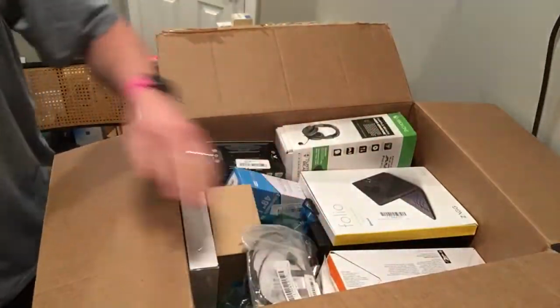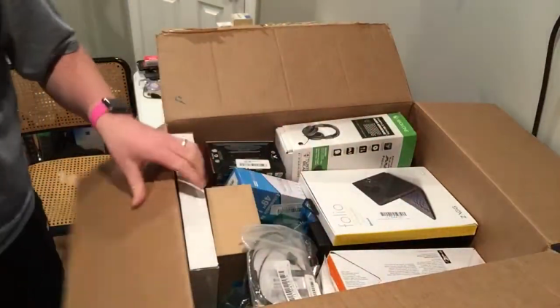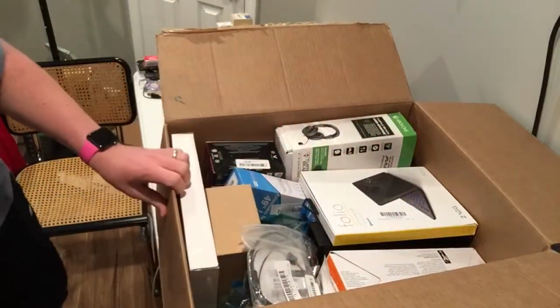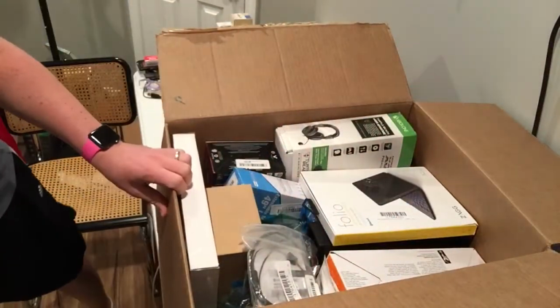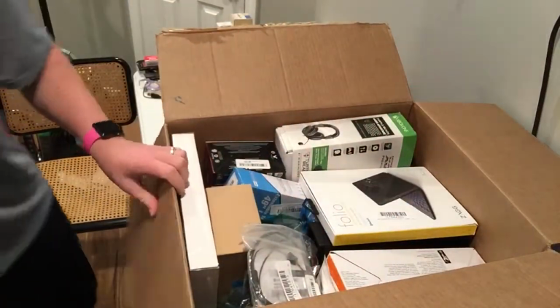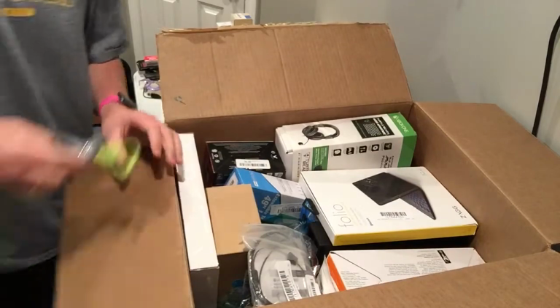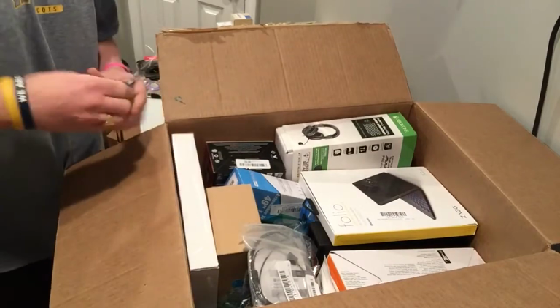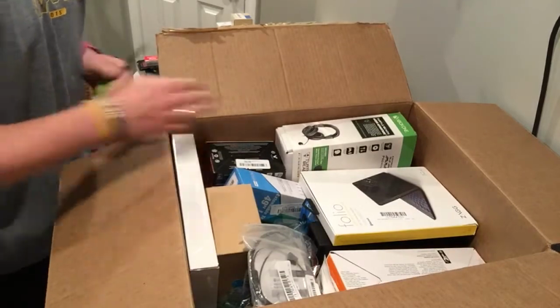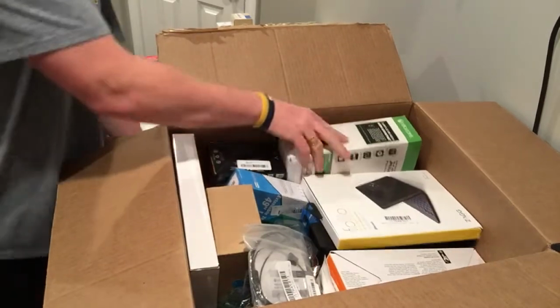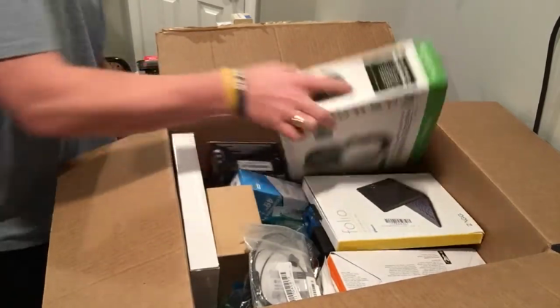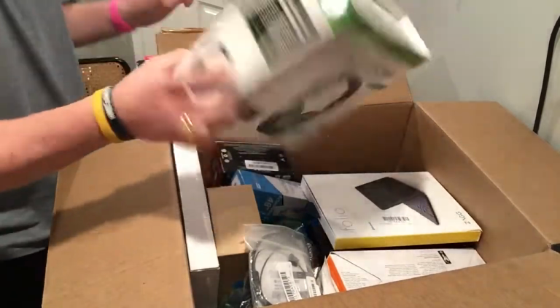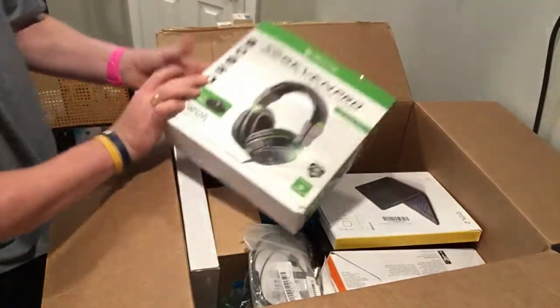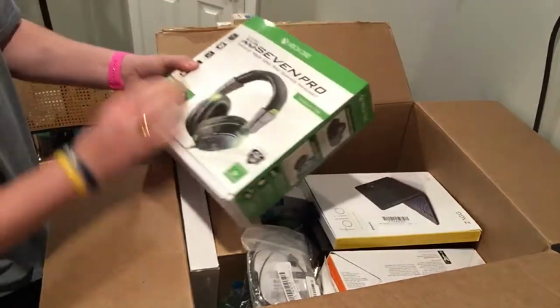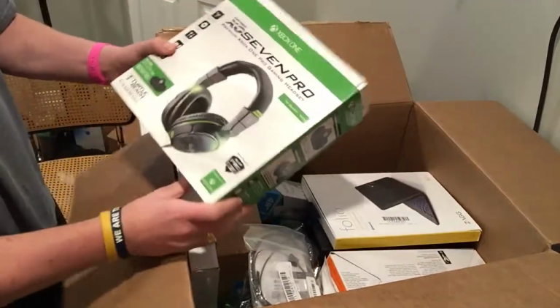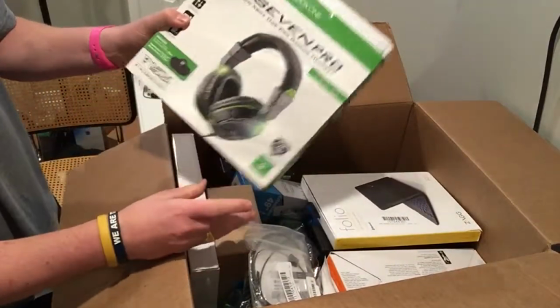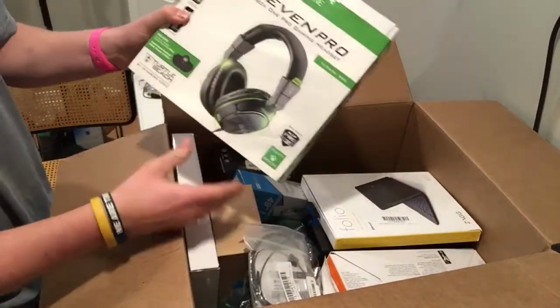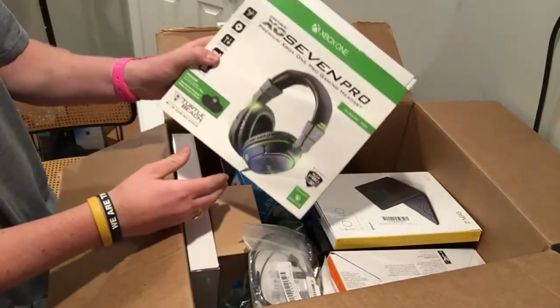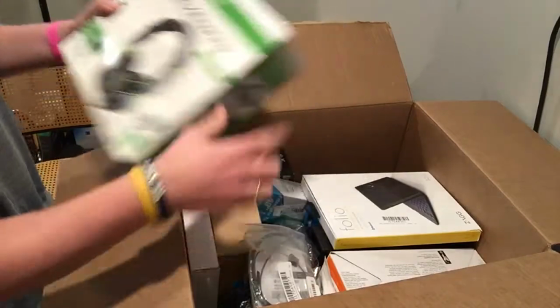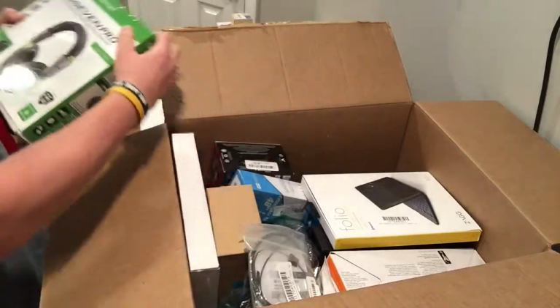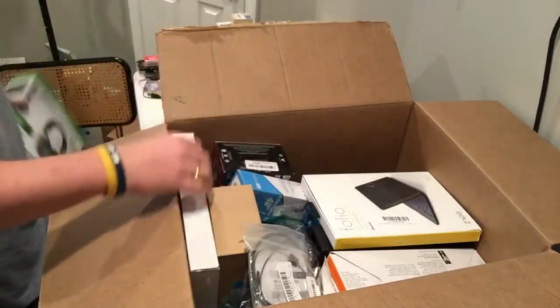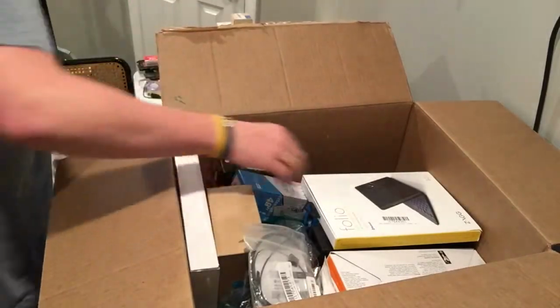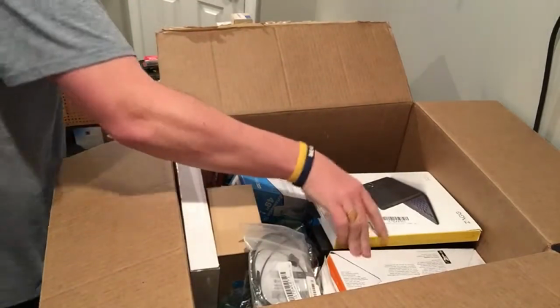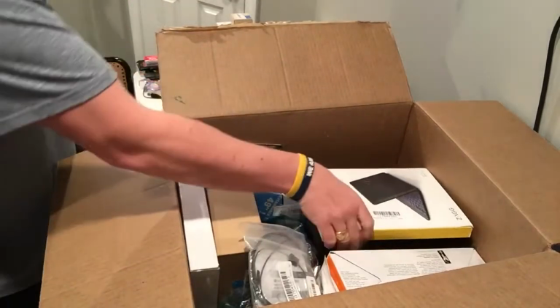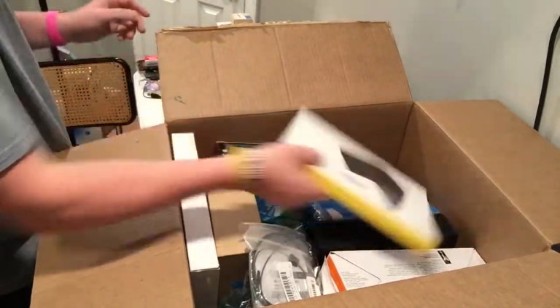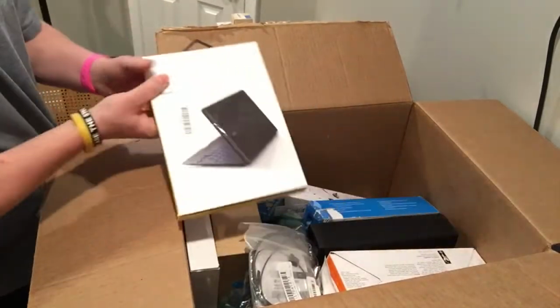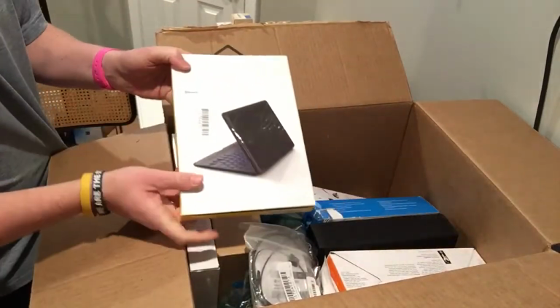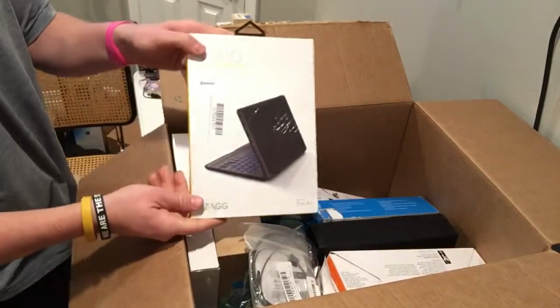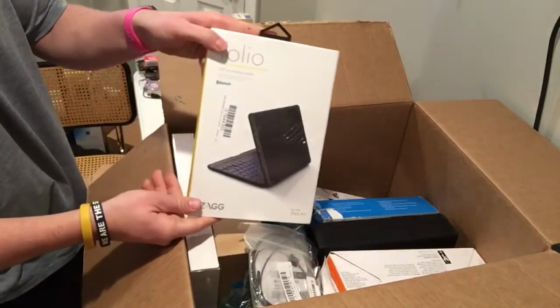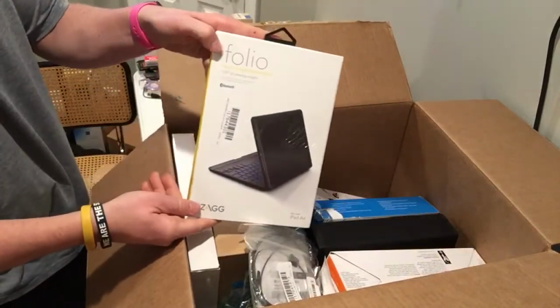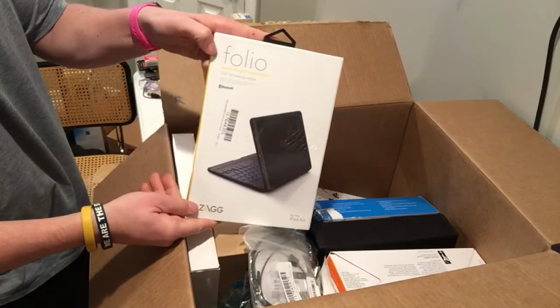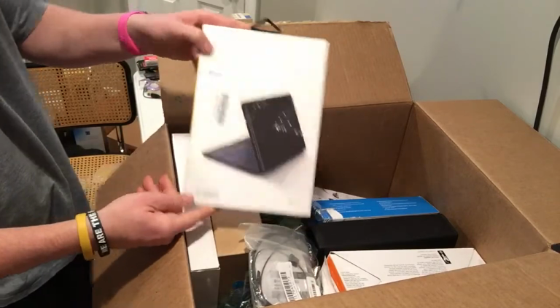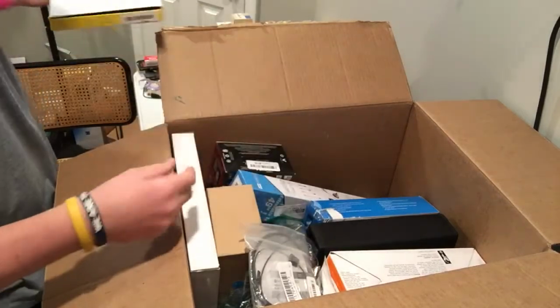Always afraid I'm going to open it upside down. There's those Zag cases. I'm about 50% on those working.